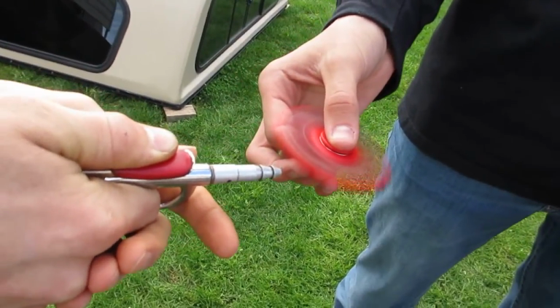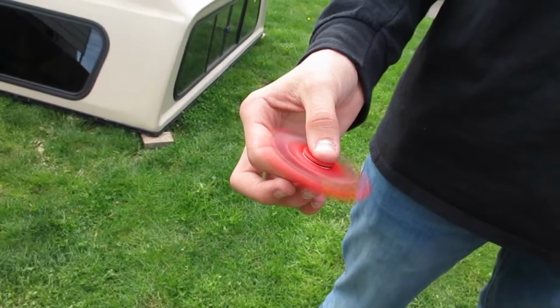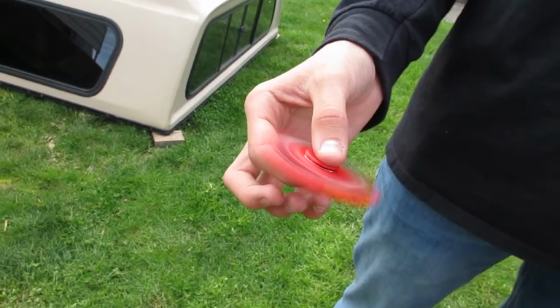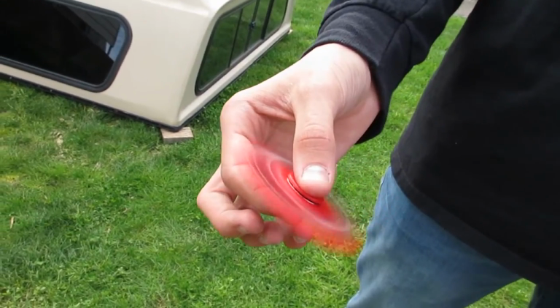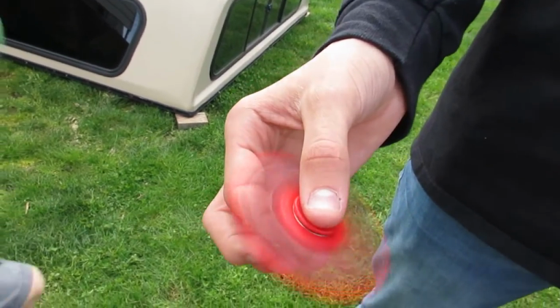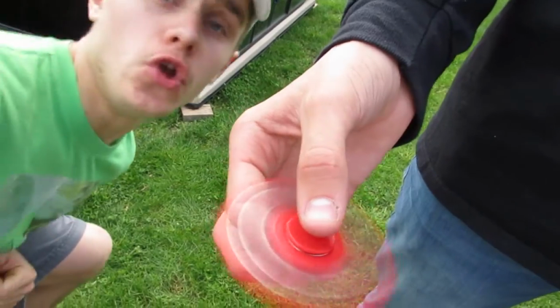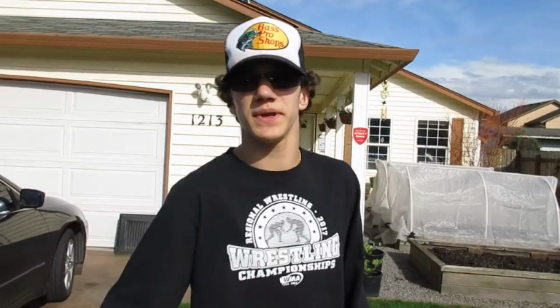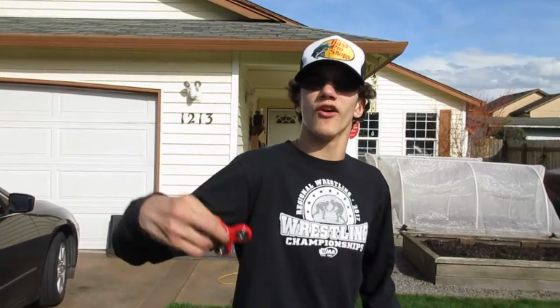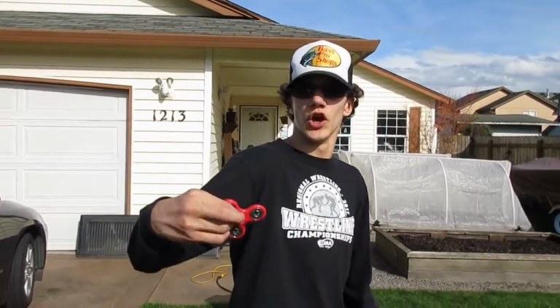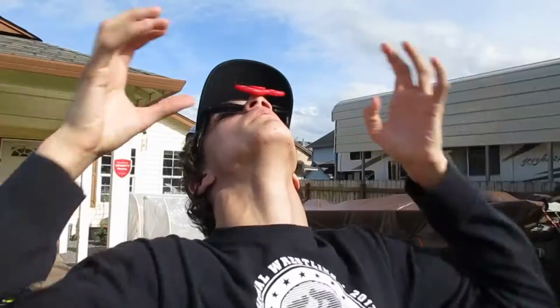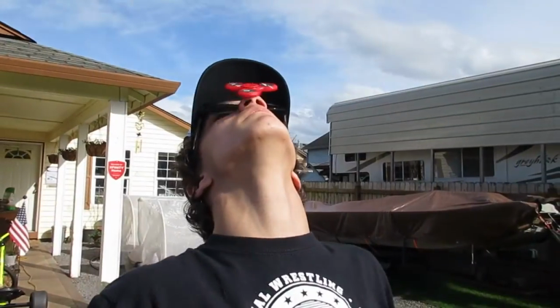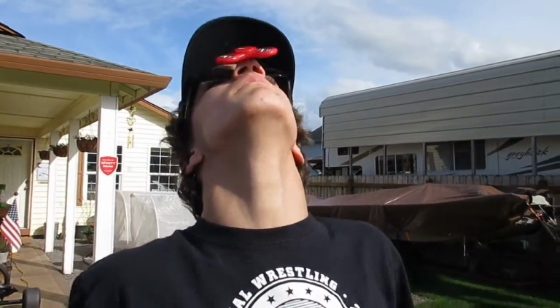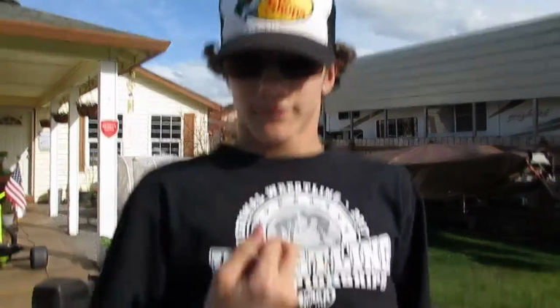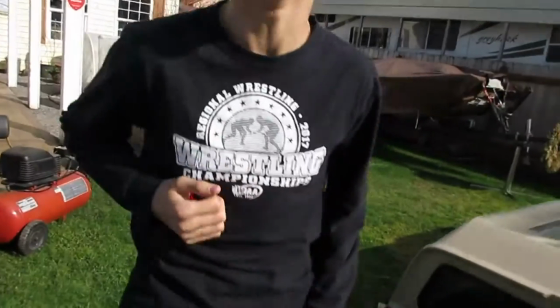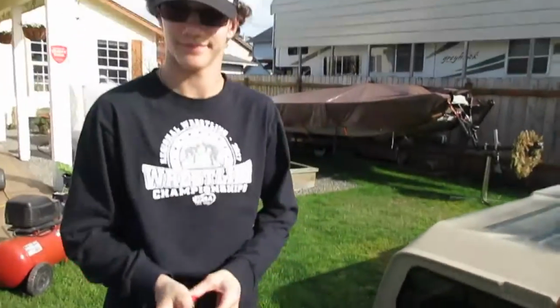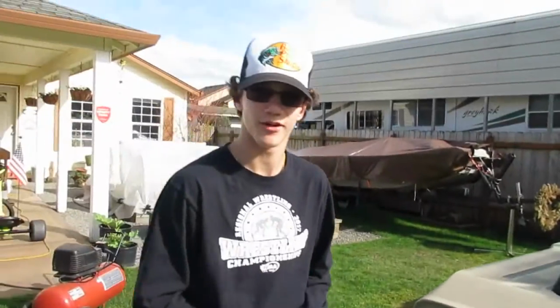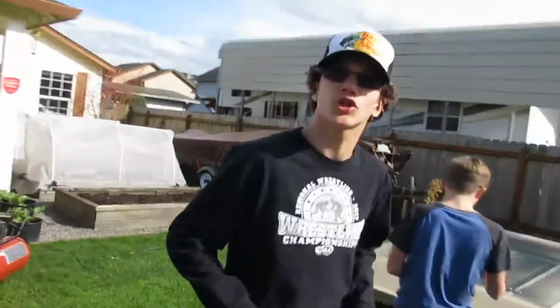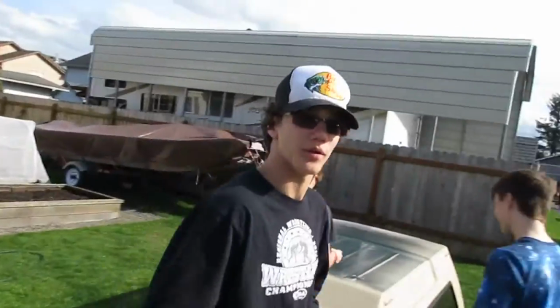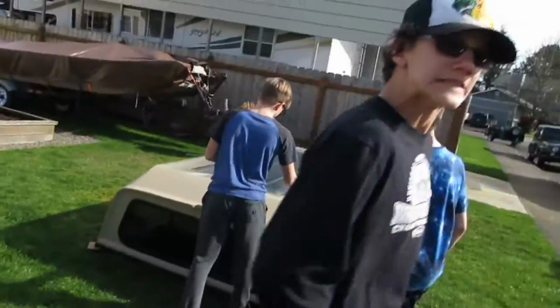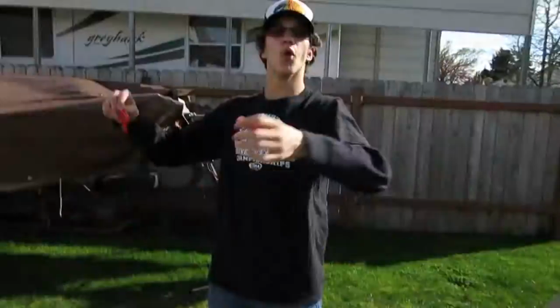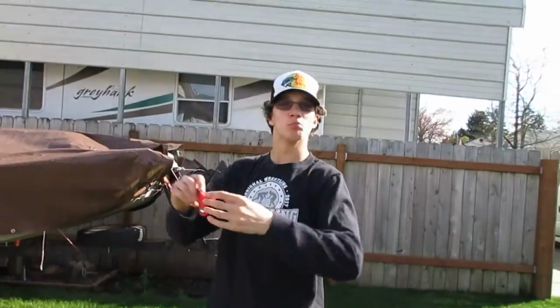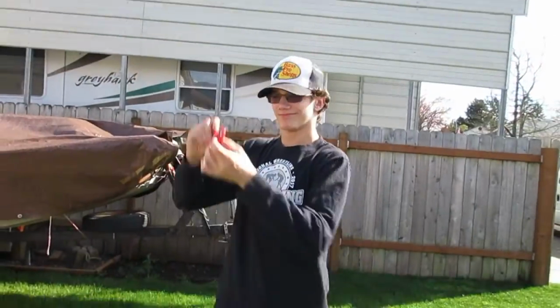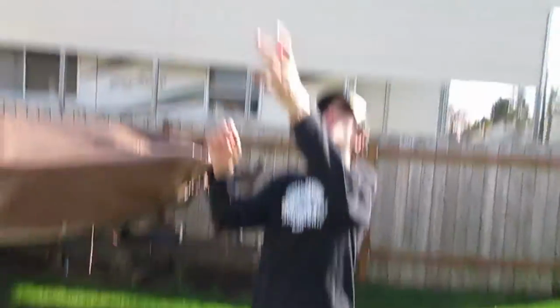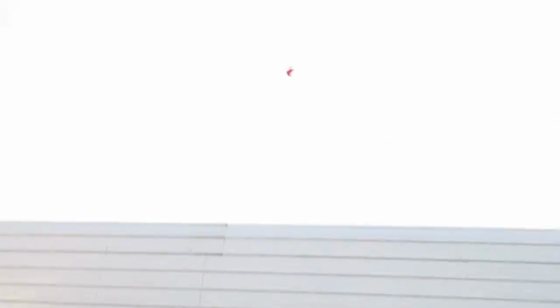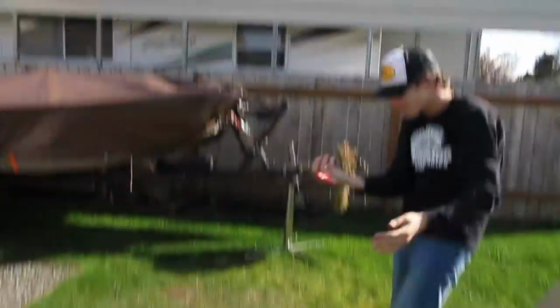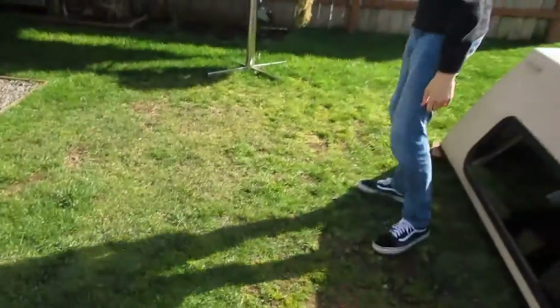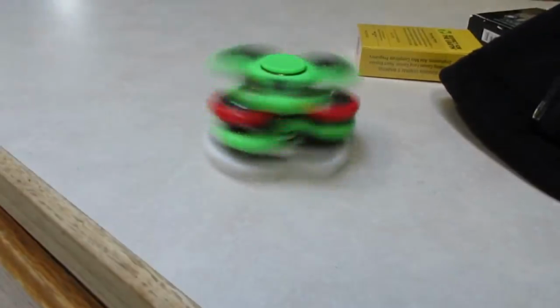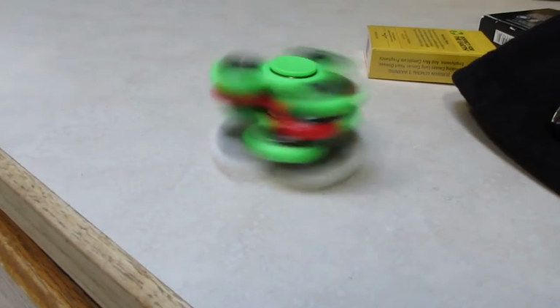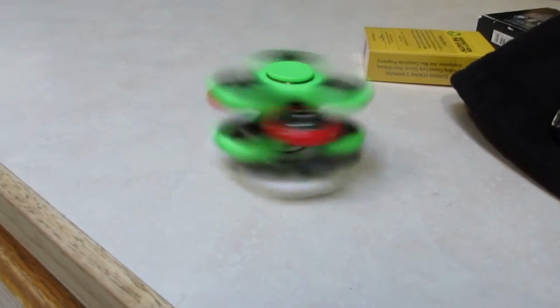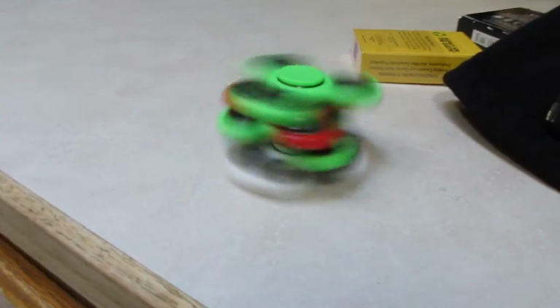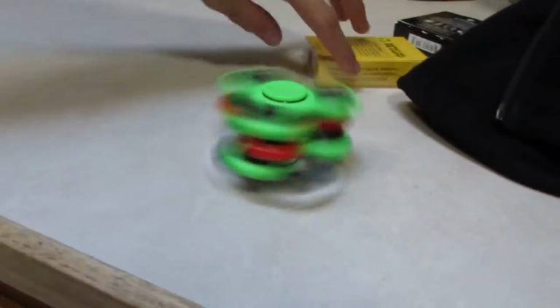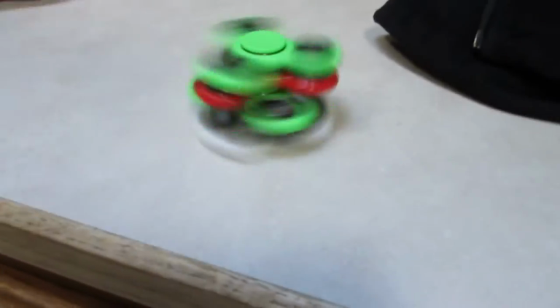1,000 miles per hour. Spinning it on the nose. On the nose fidget spinner. Quad stack fidget spinner. Look at that.